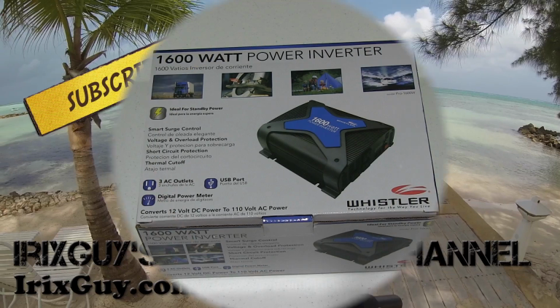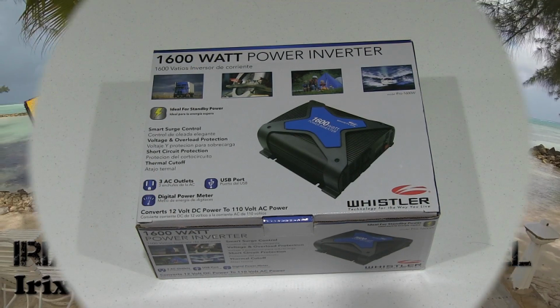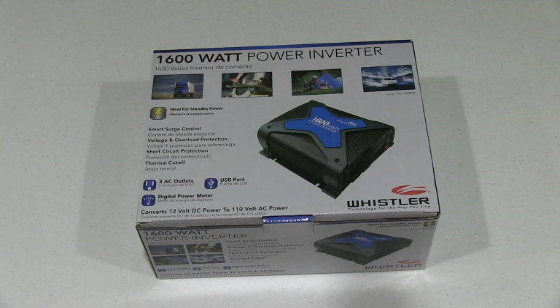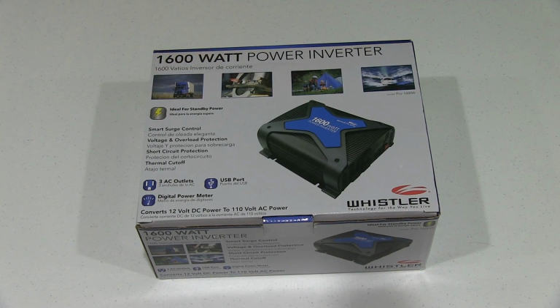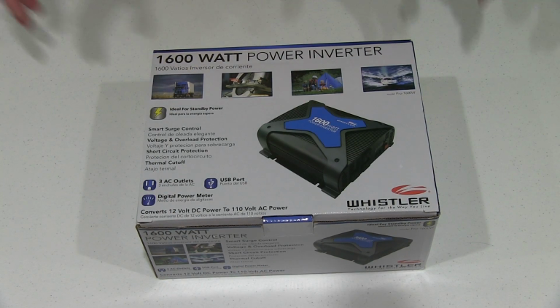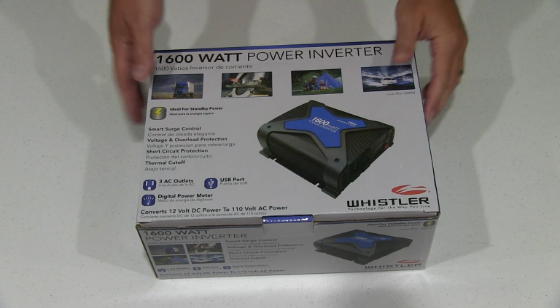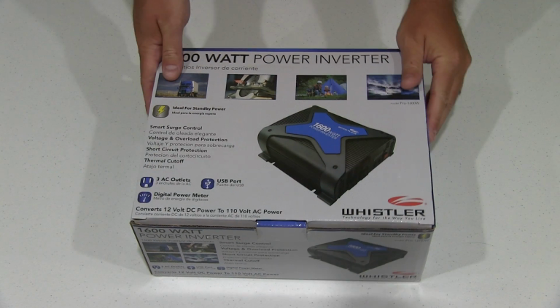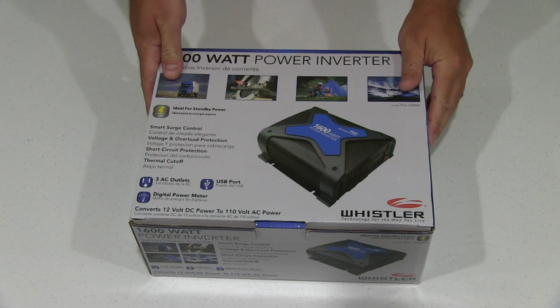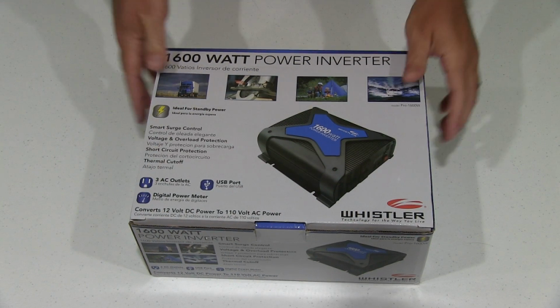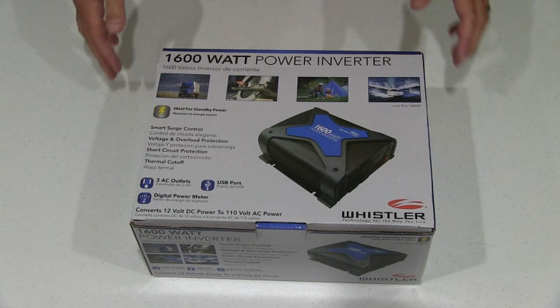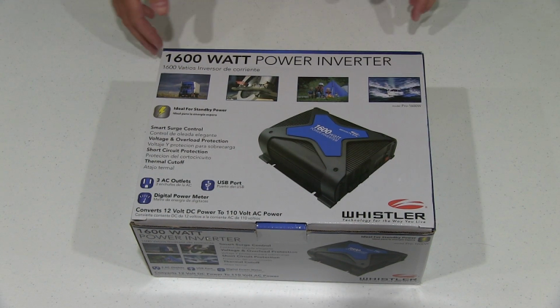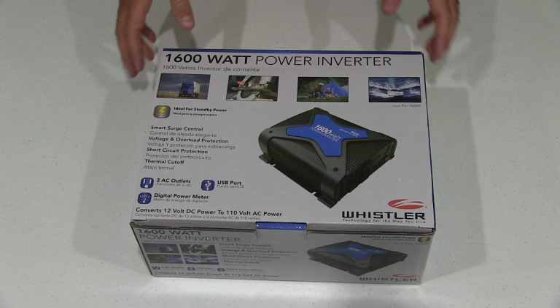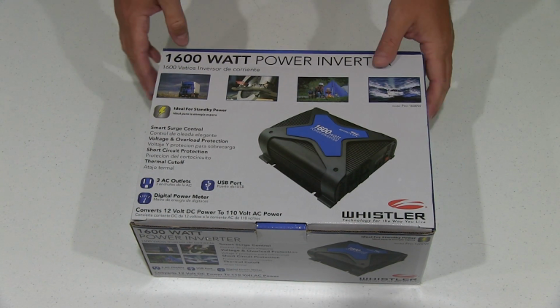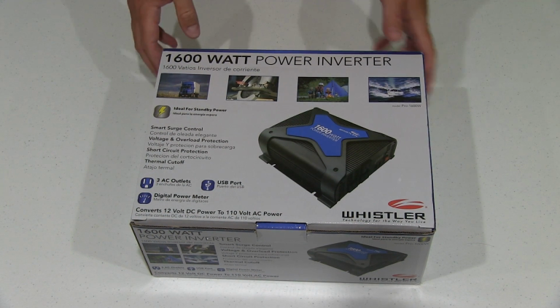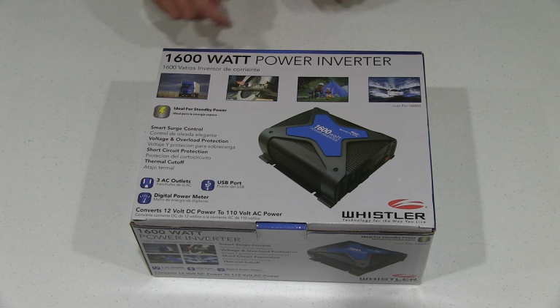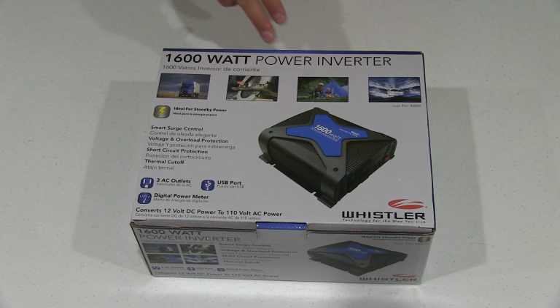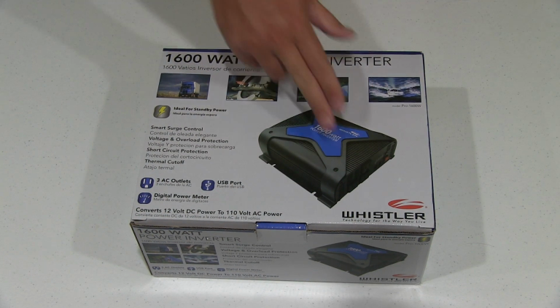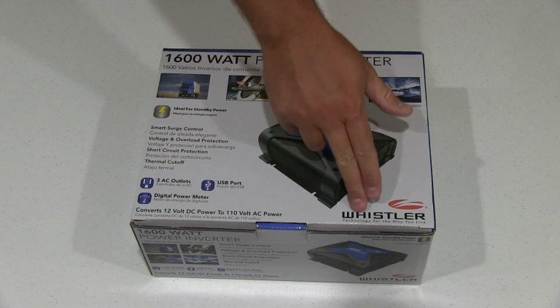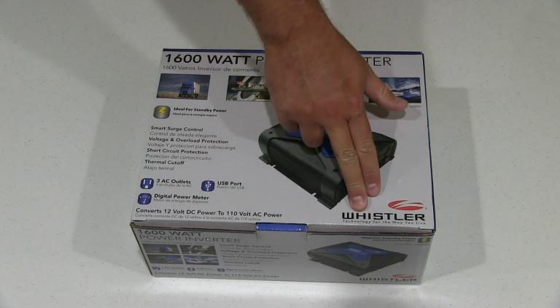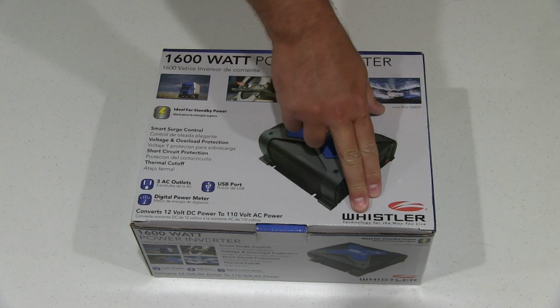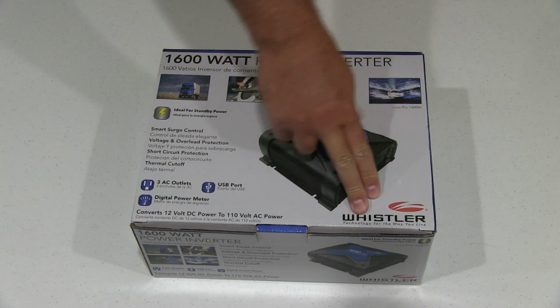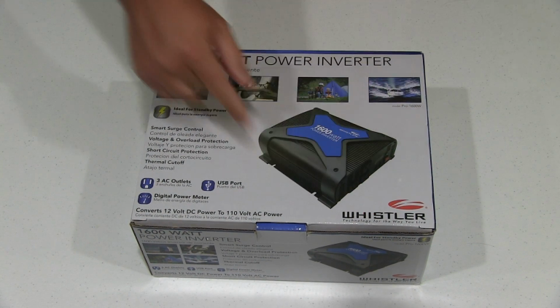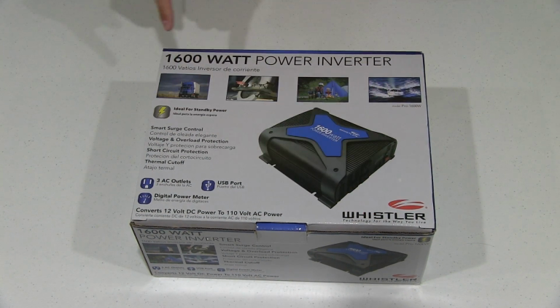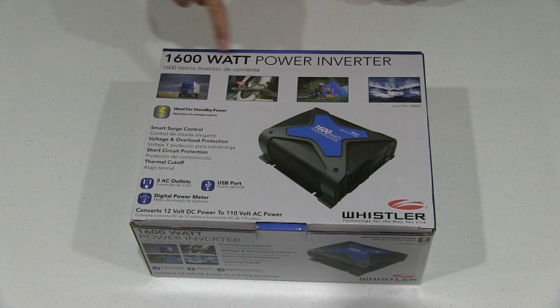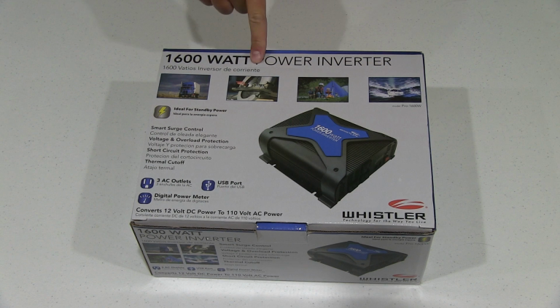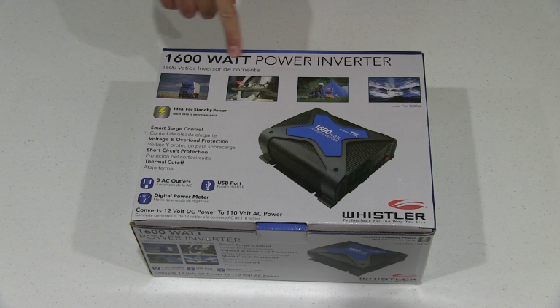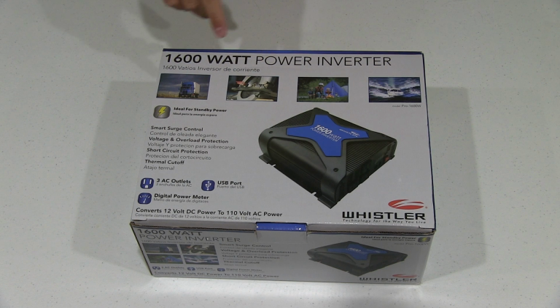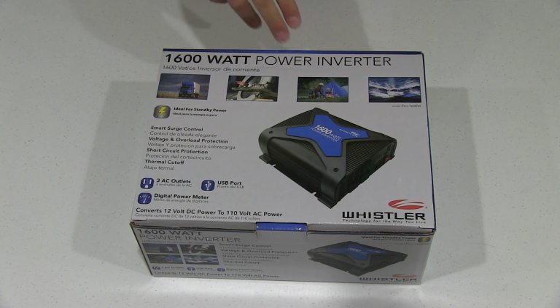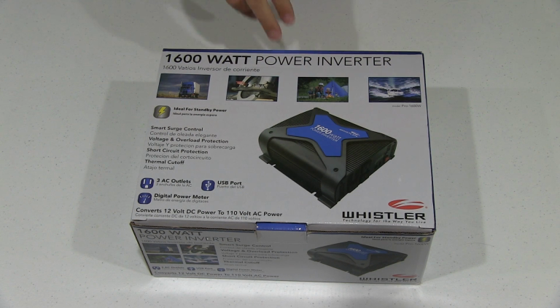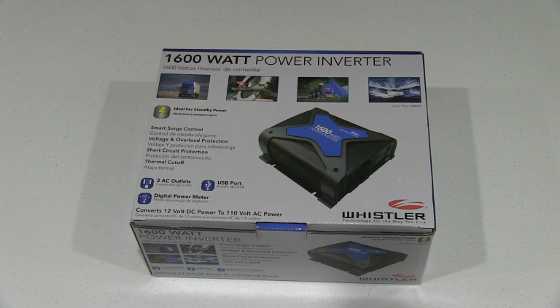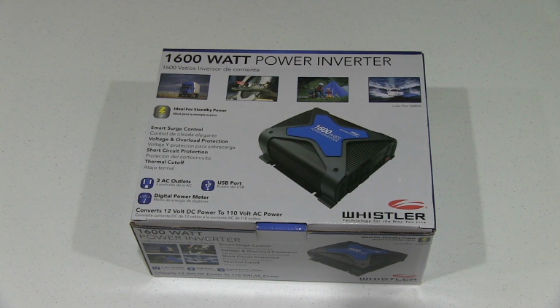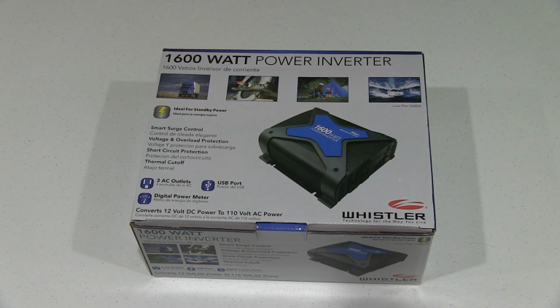Hey y'all, iRick Sky here back again with another unboxing video. Today what I have is the Whistler 1600 watt power inverter.